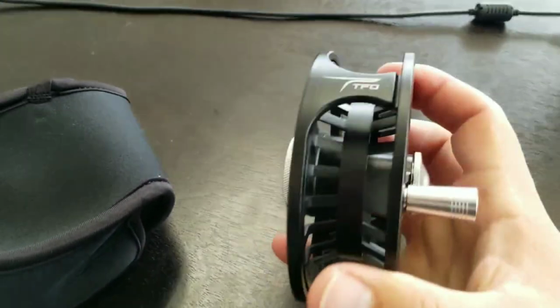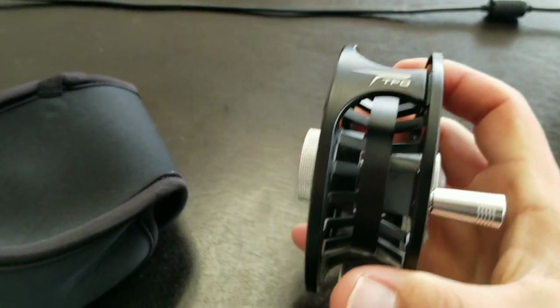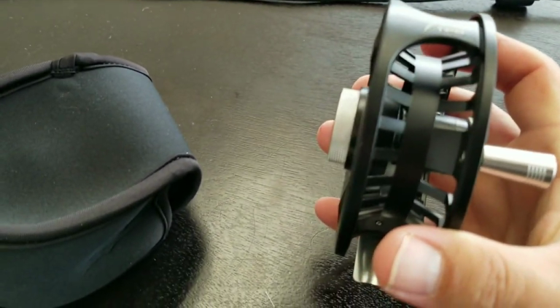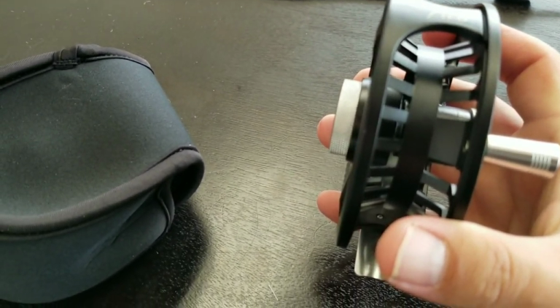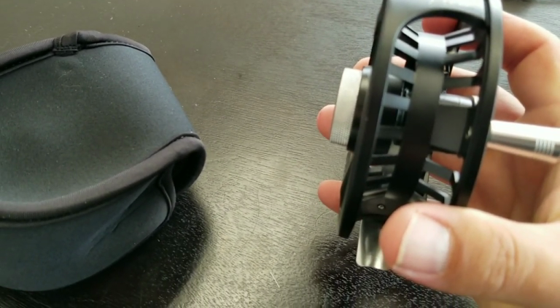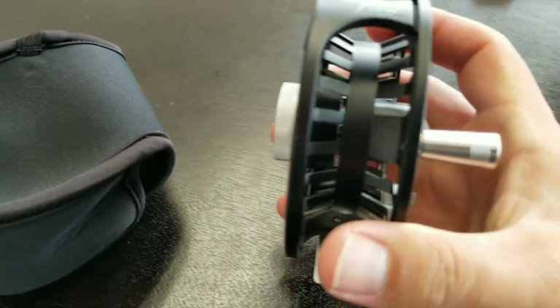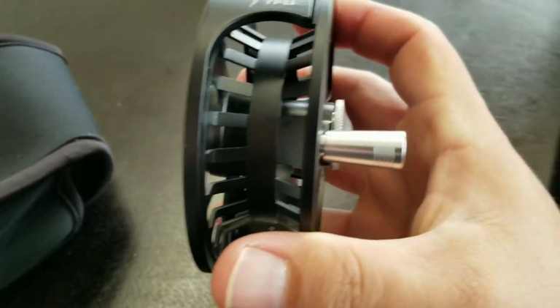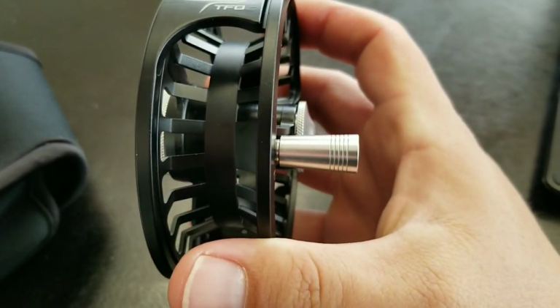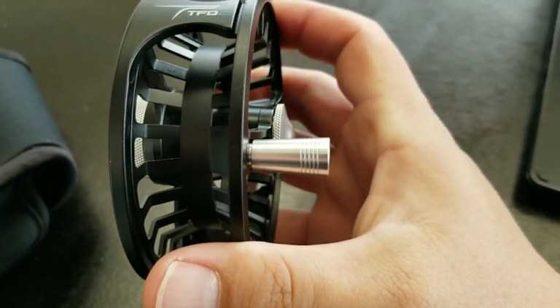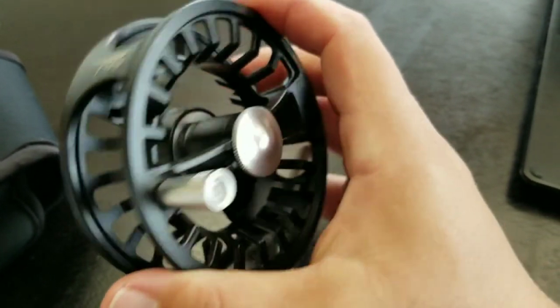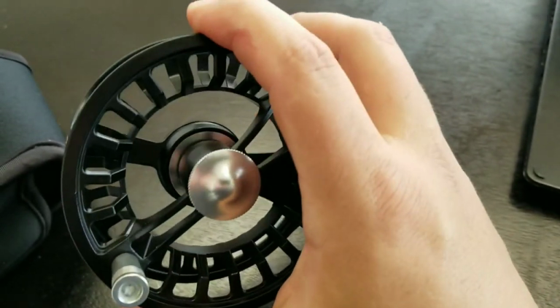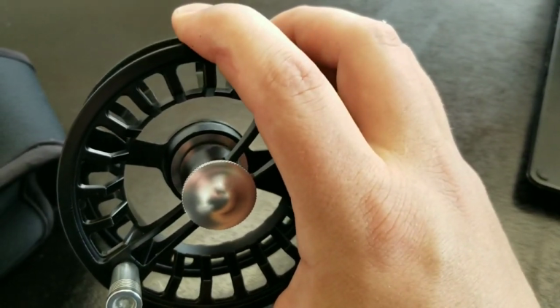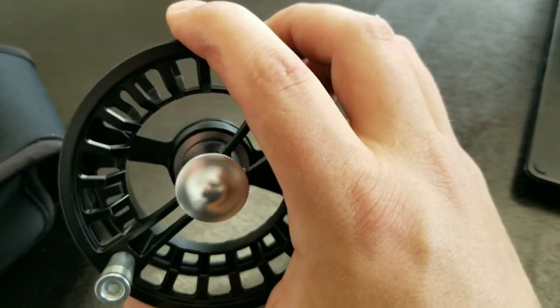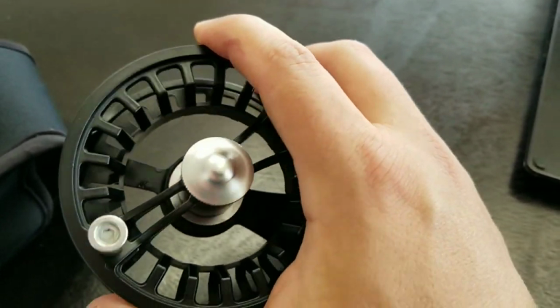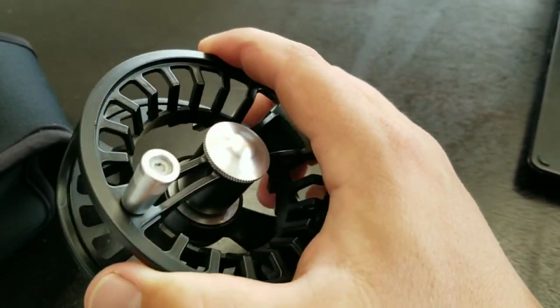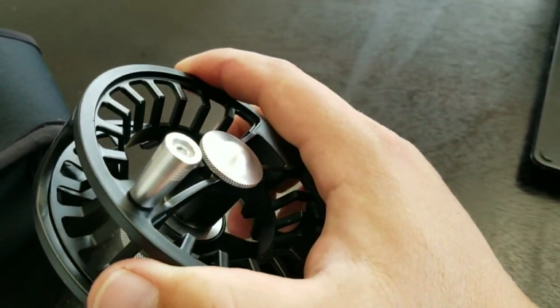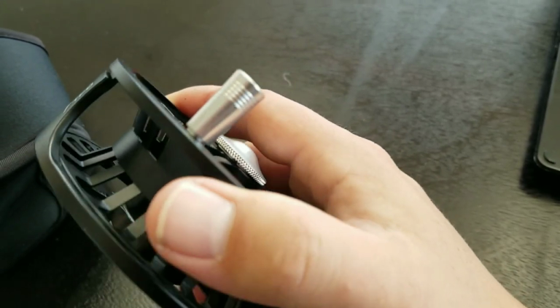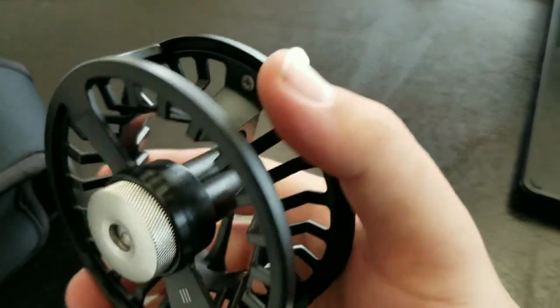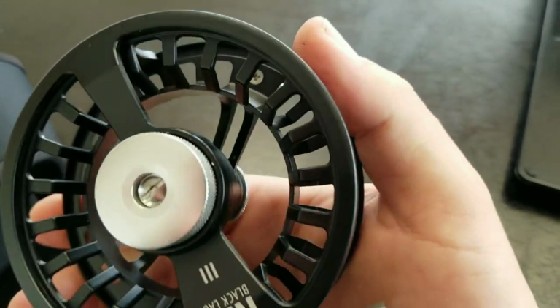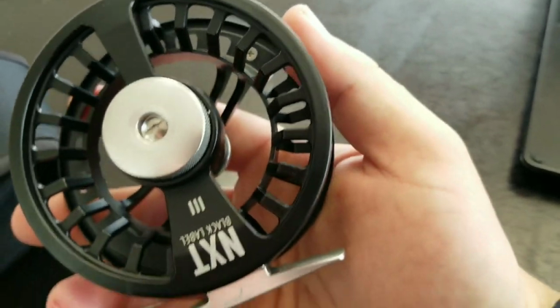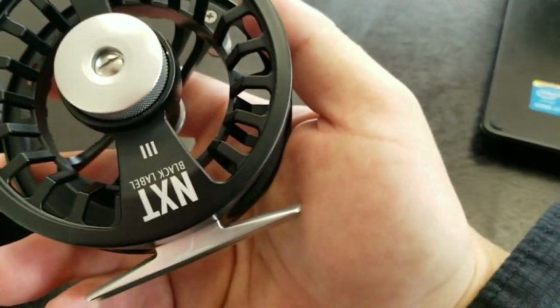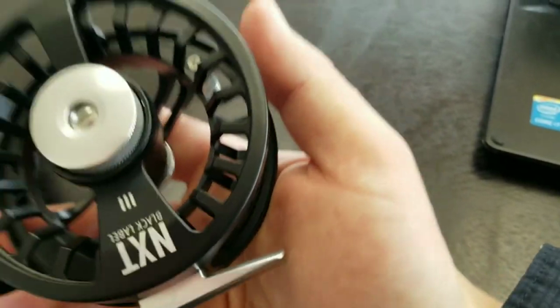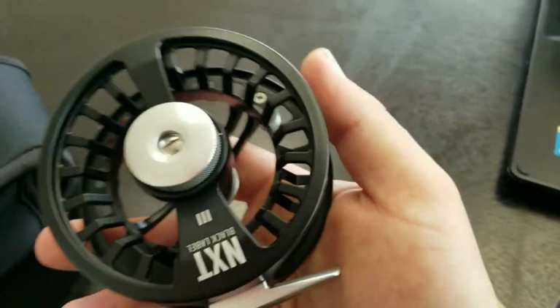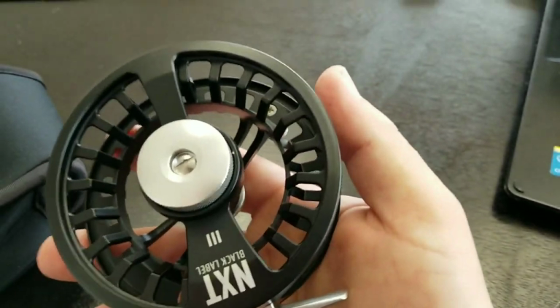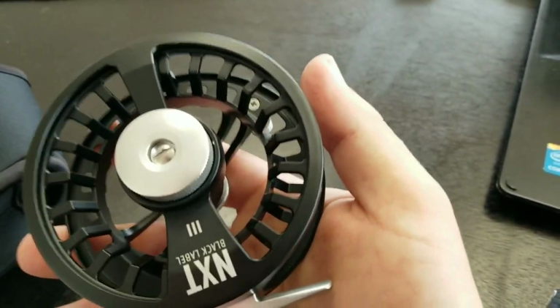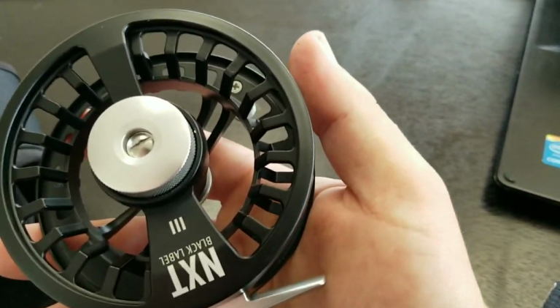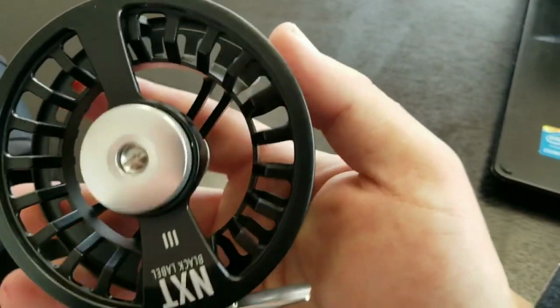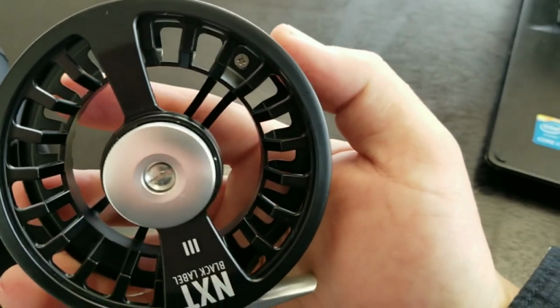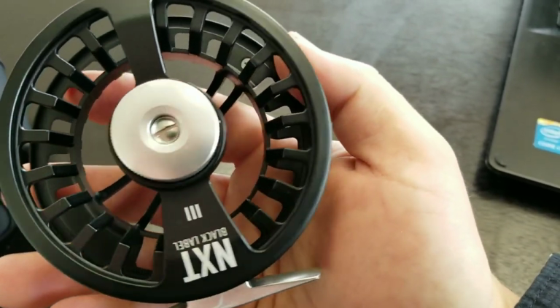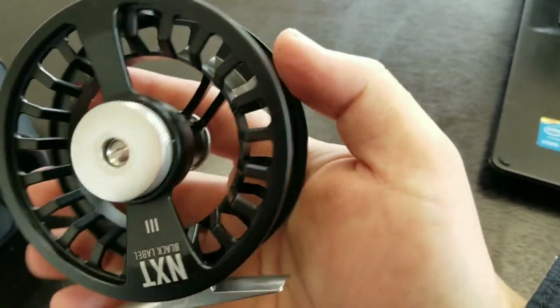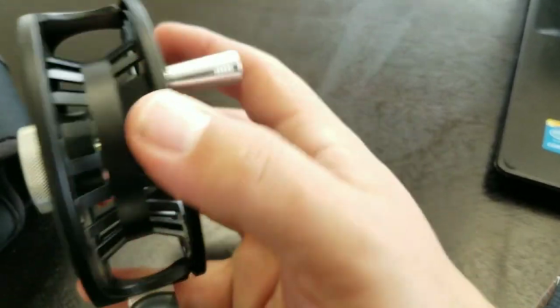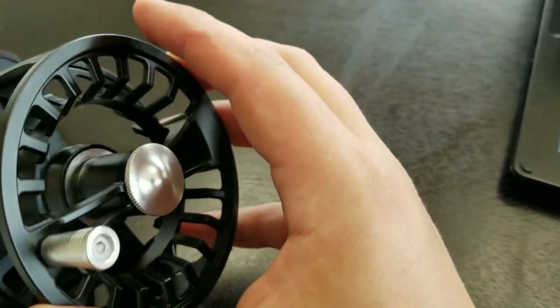One thing I really want to point out — look at that spool. It is really well ported. It's extremely light — like, extremely light. This is definitely one you could use all day without any fatigue.